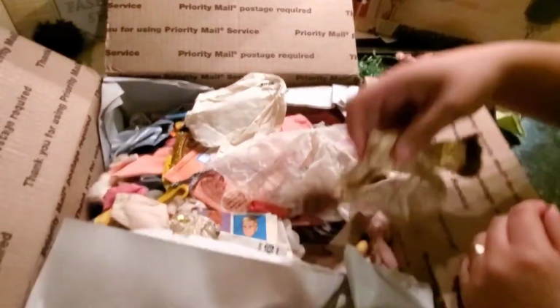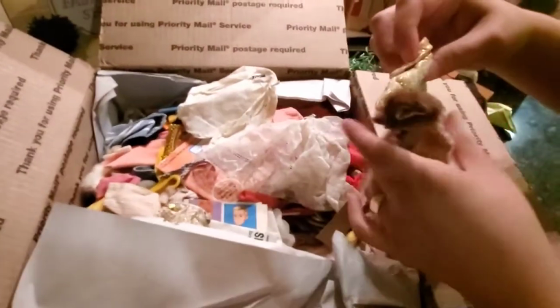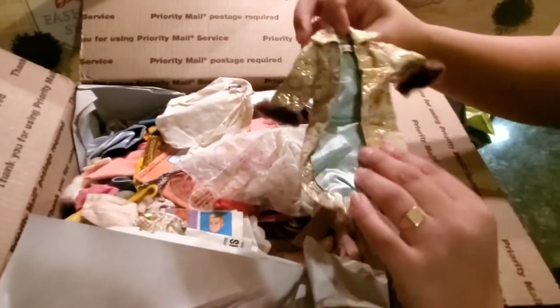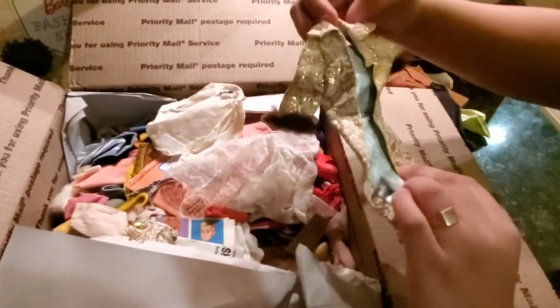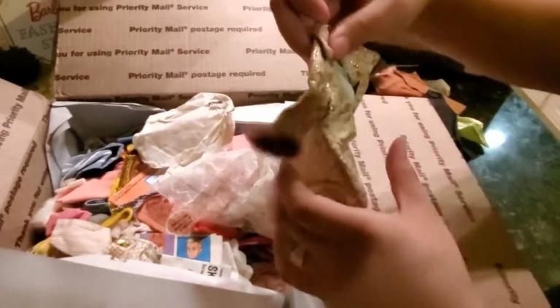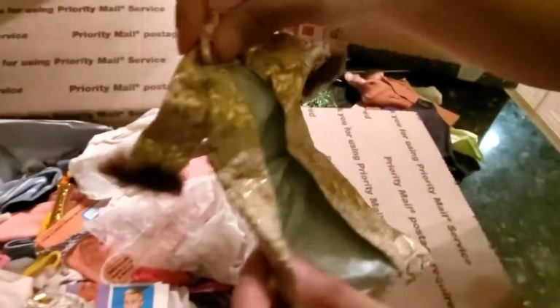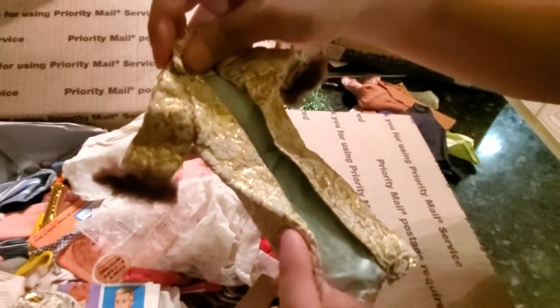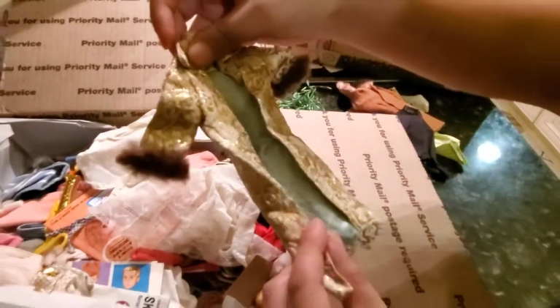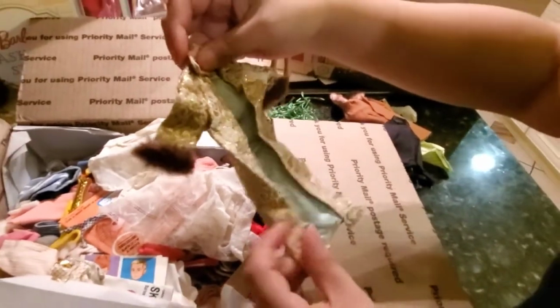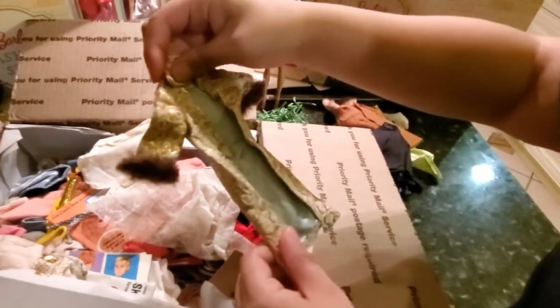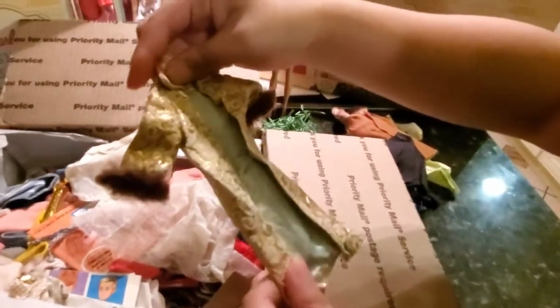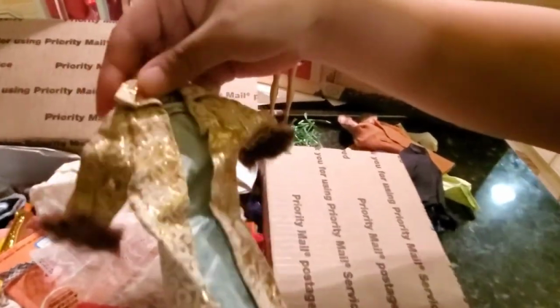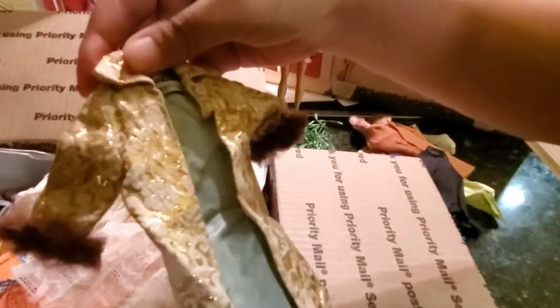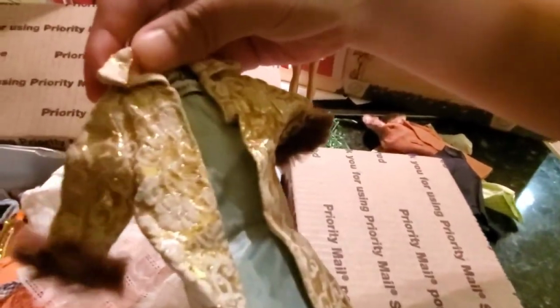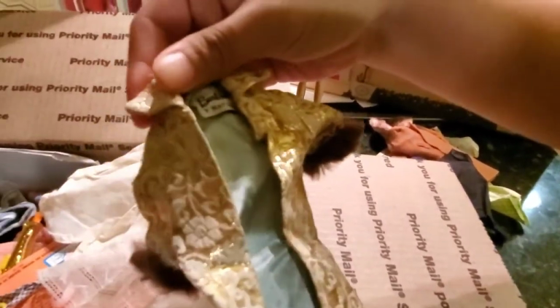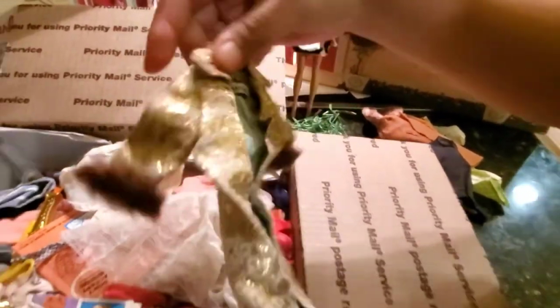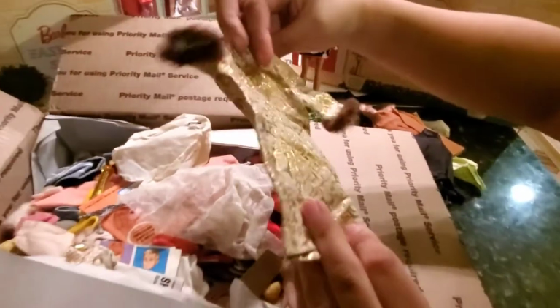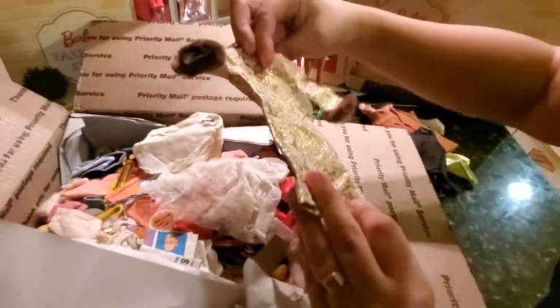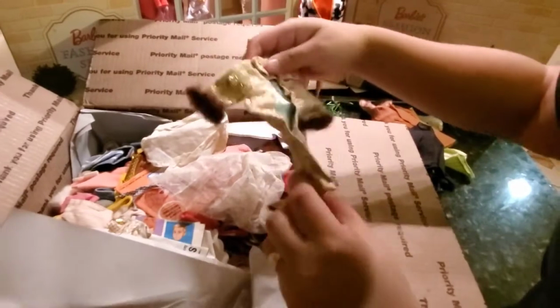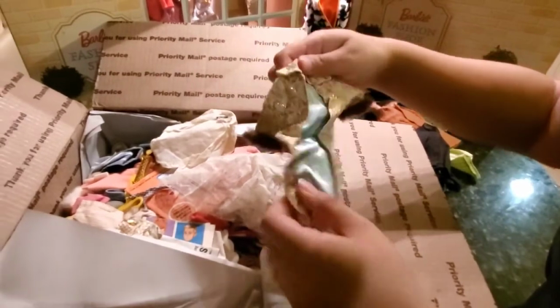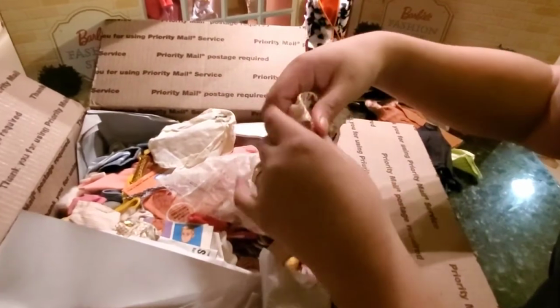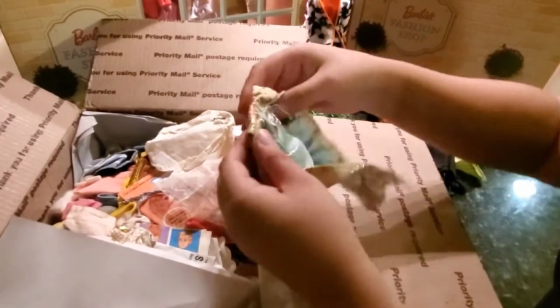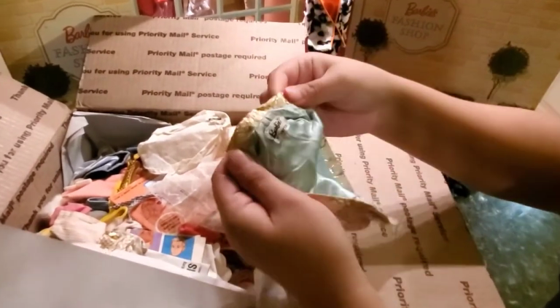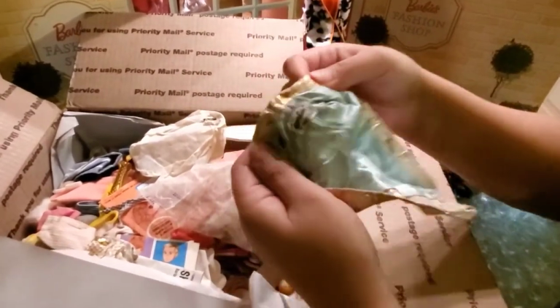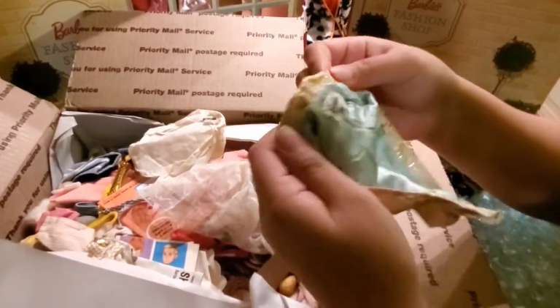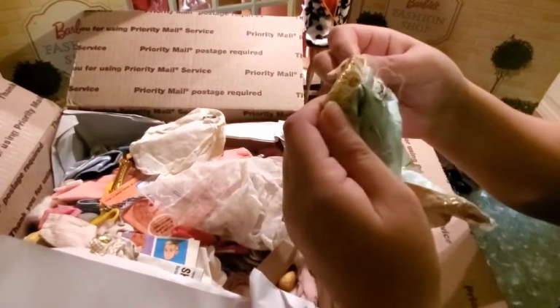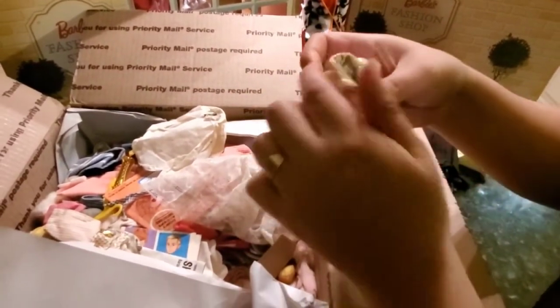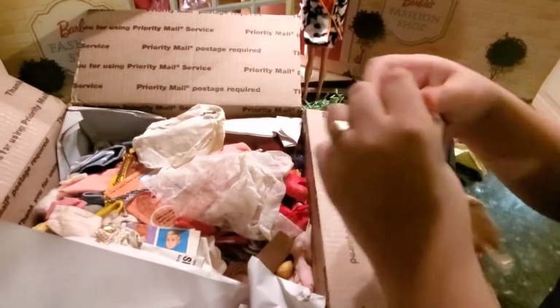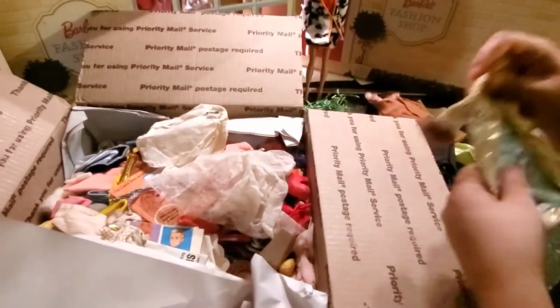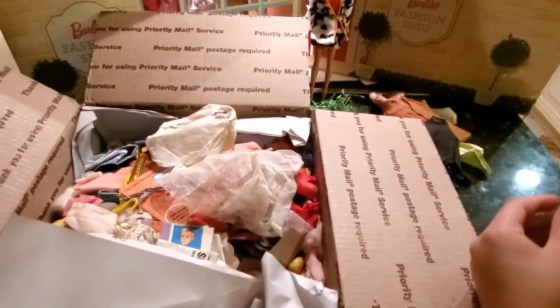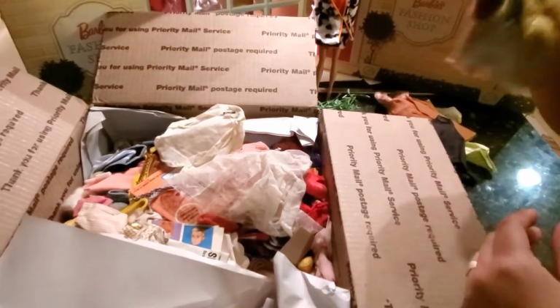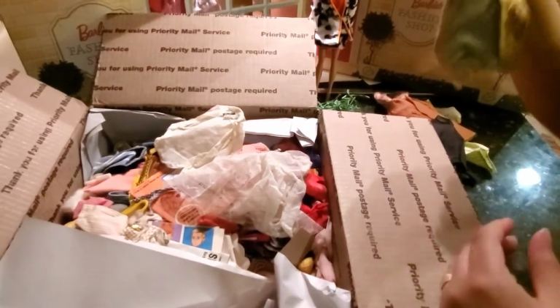Now look what we have here. I have the dress that goes to this one. It's in pretty good condition — no holes, no tears or anything like that. This is going in my collection.